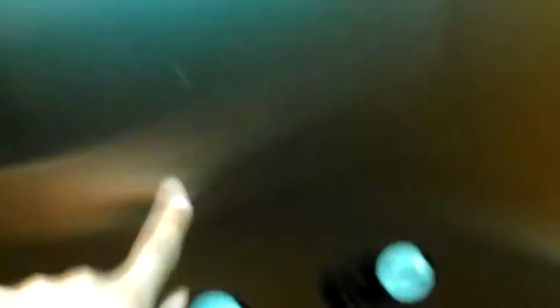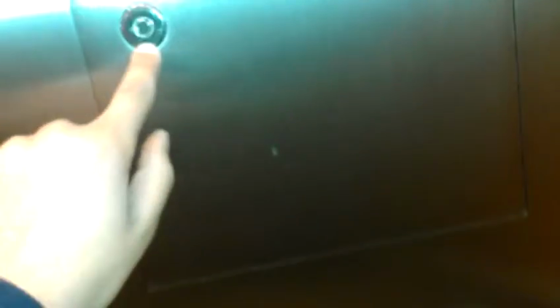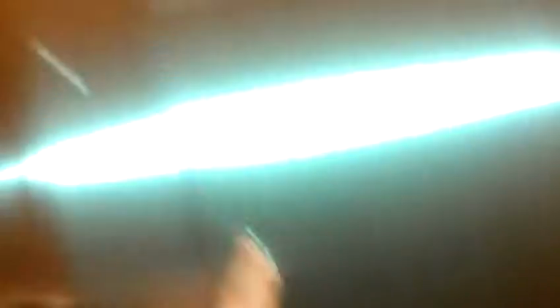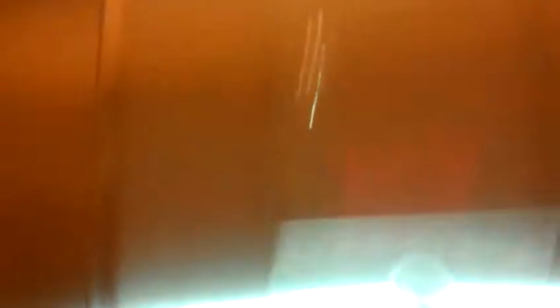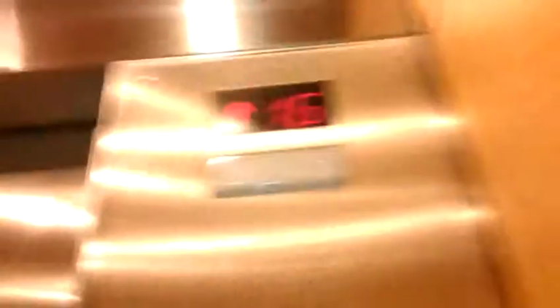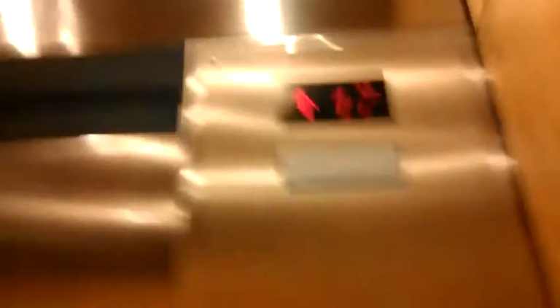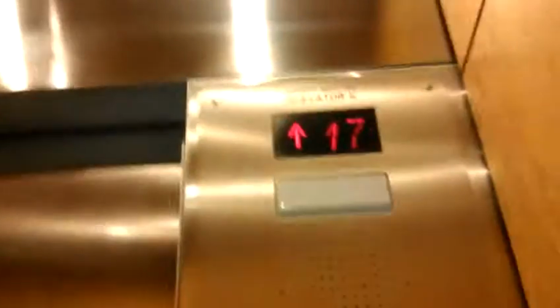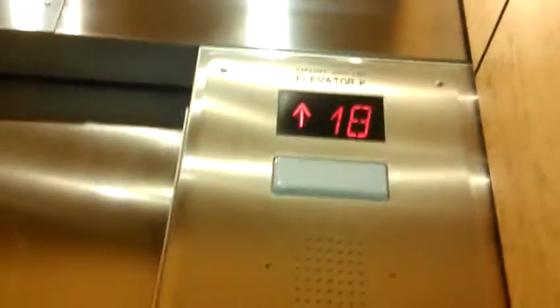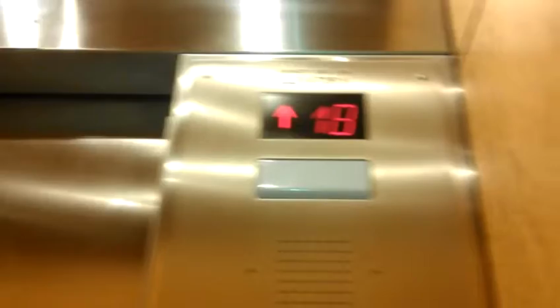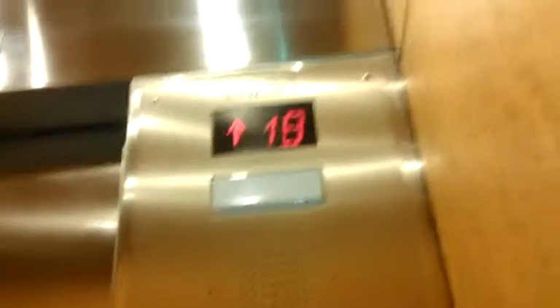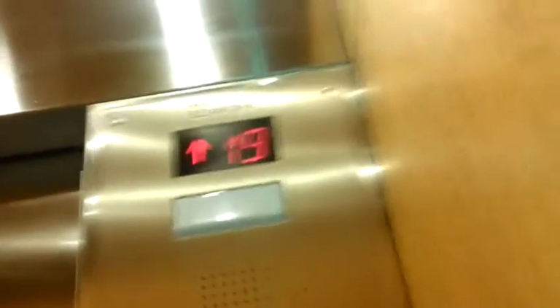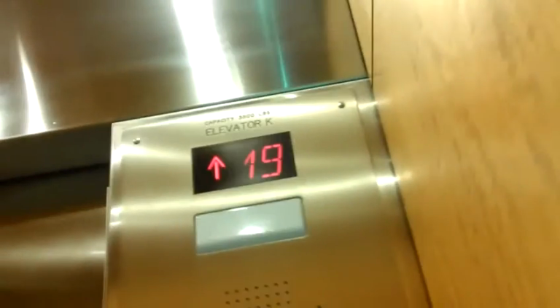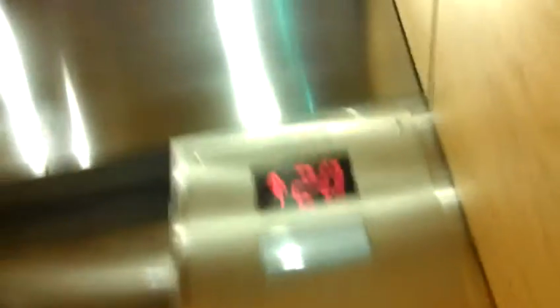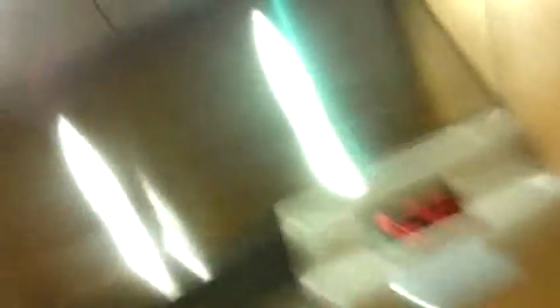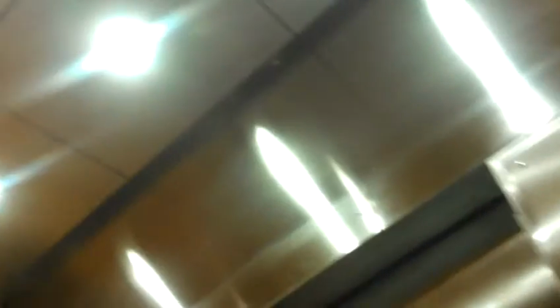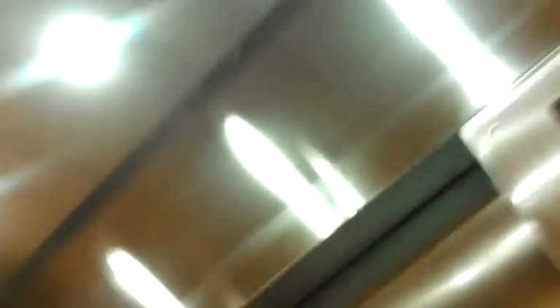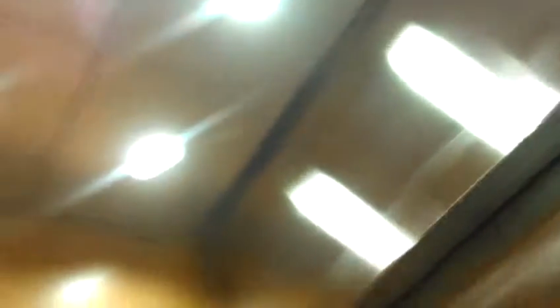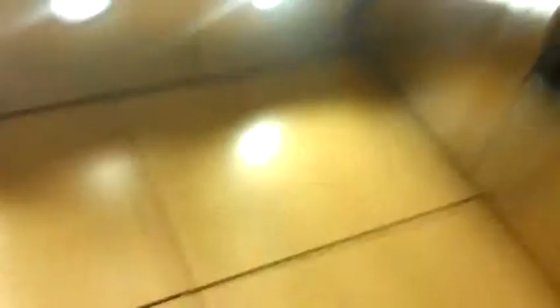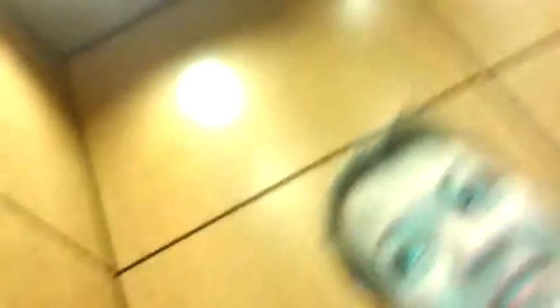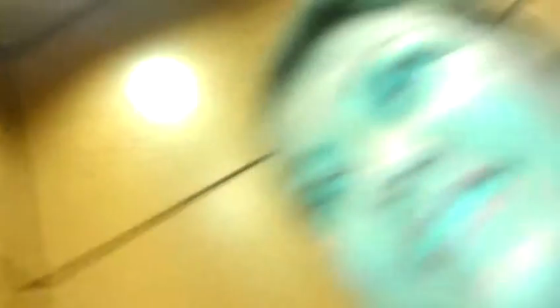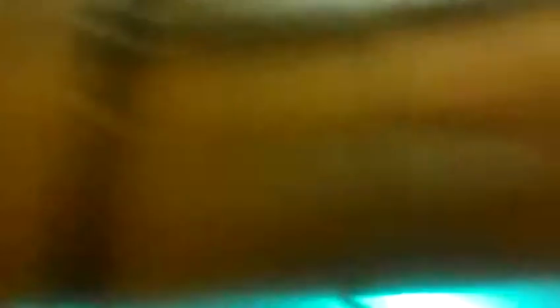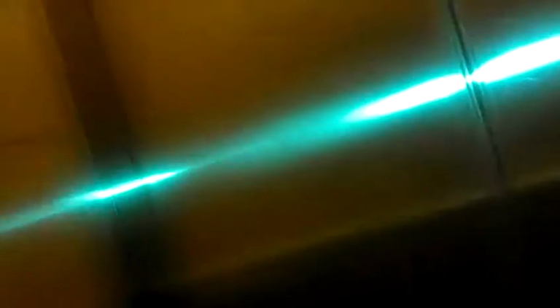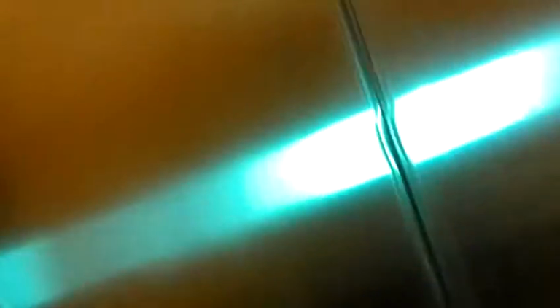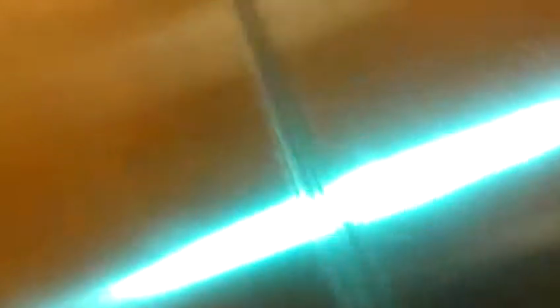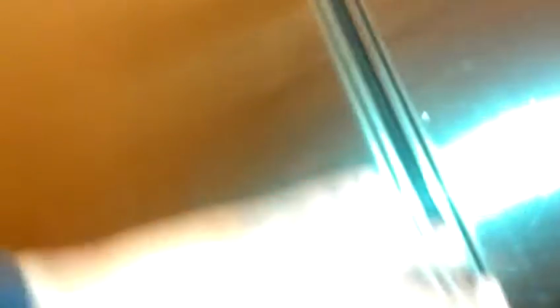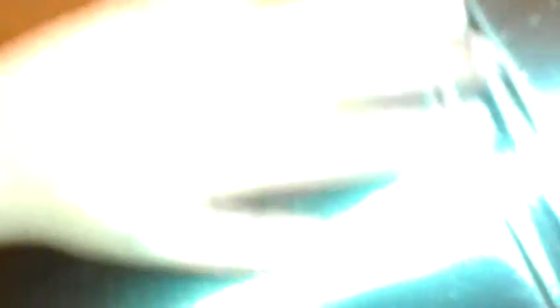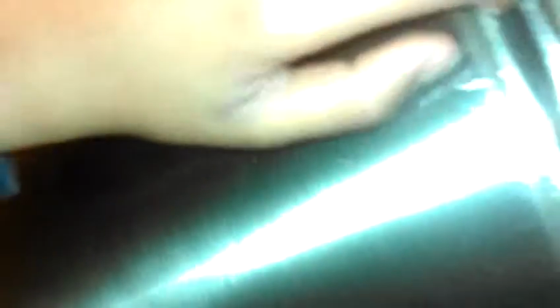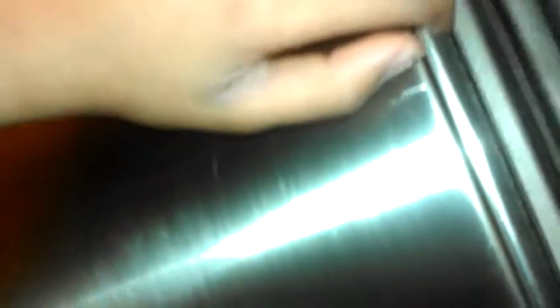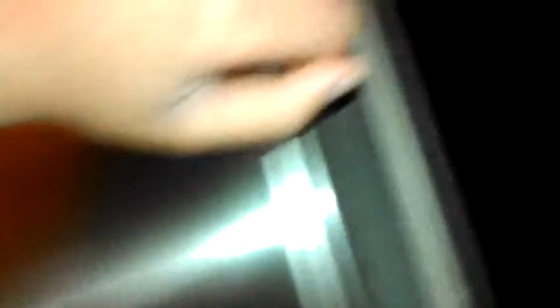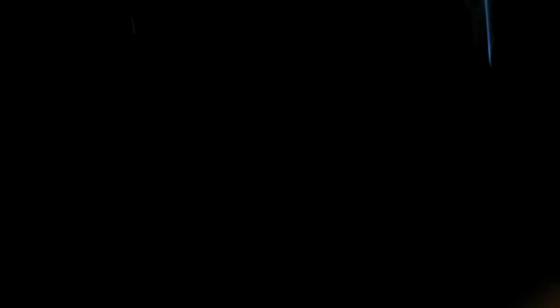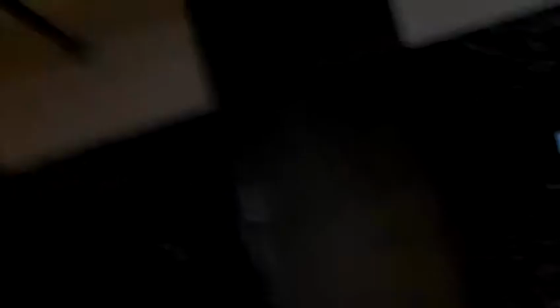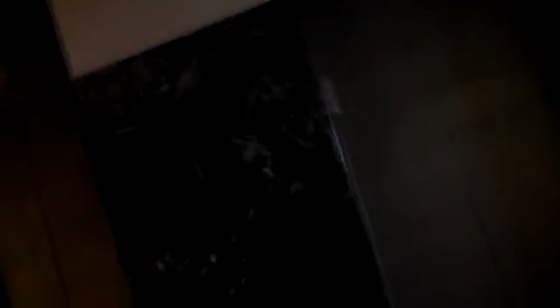Very nice elevator. There's where the farmers are. 16, 17, 8. We're still gonna... Here we are at the top.